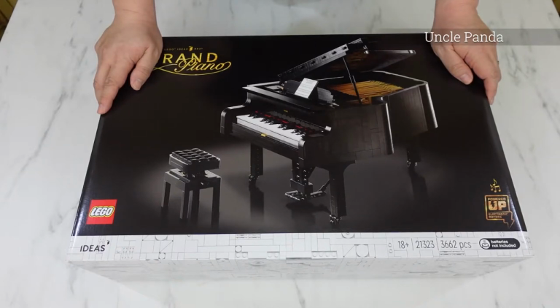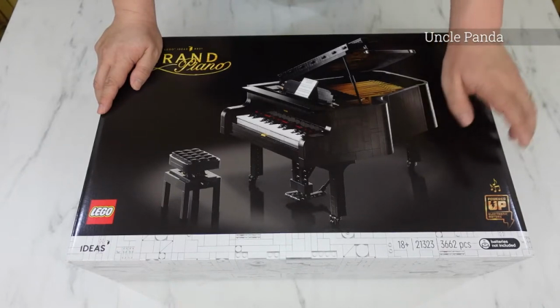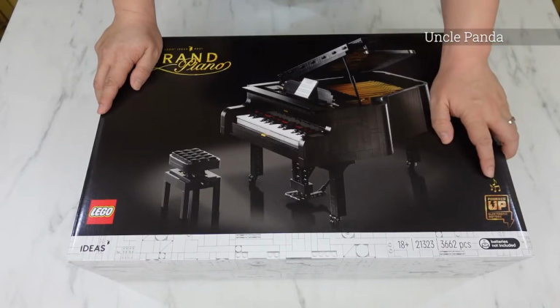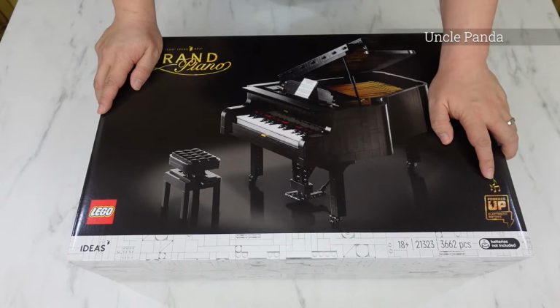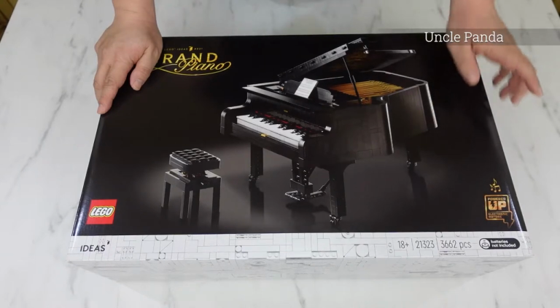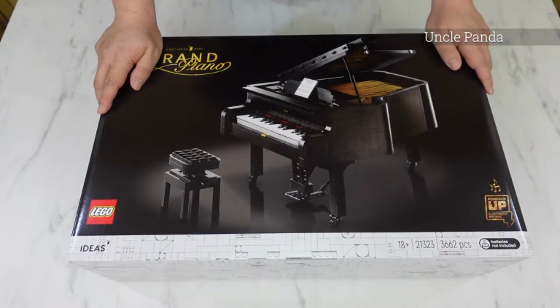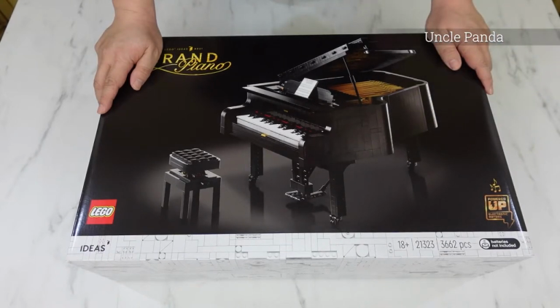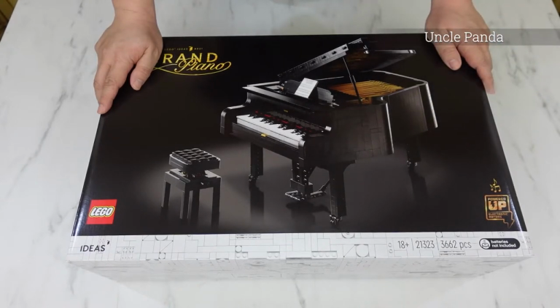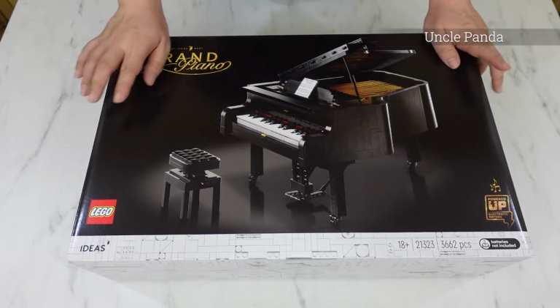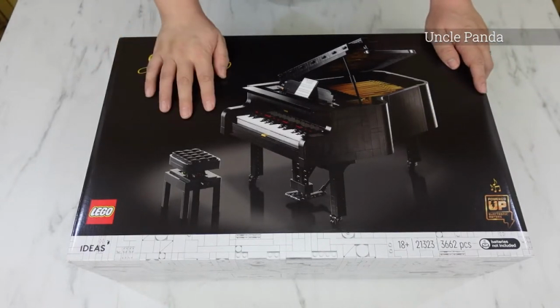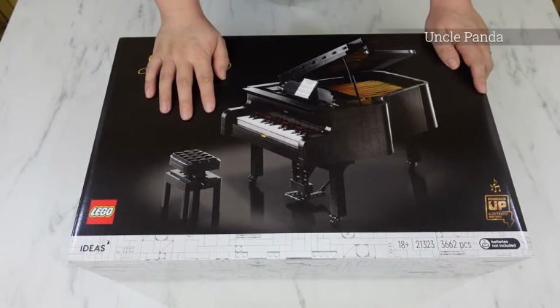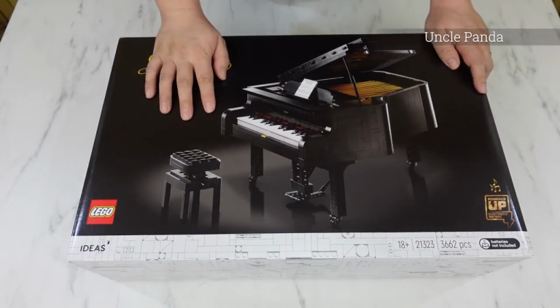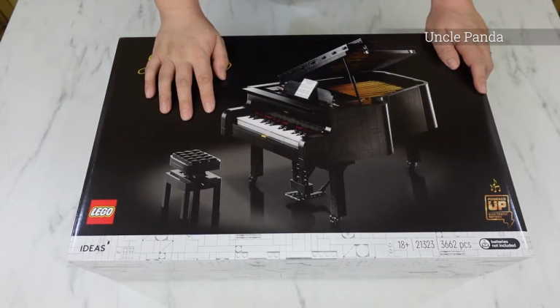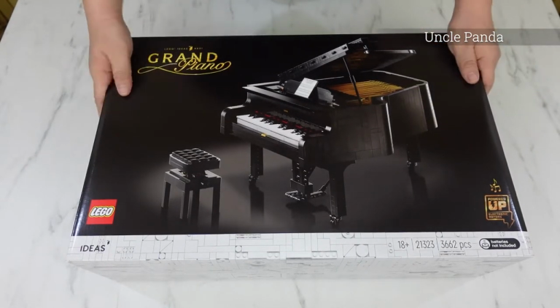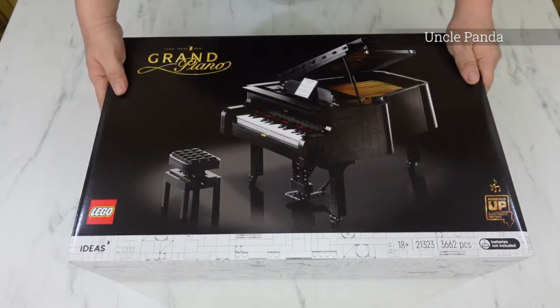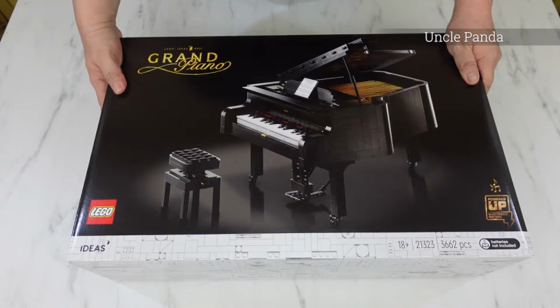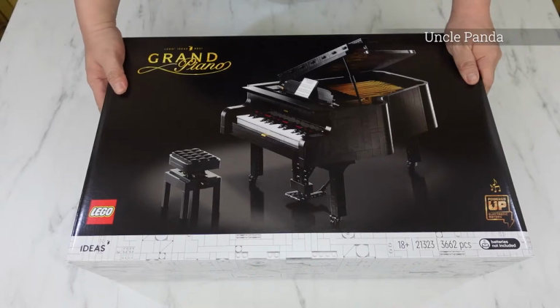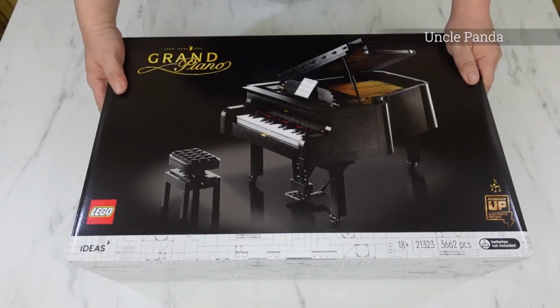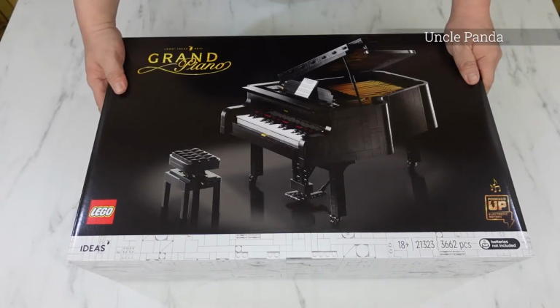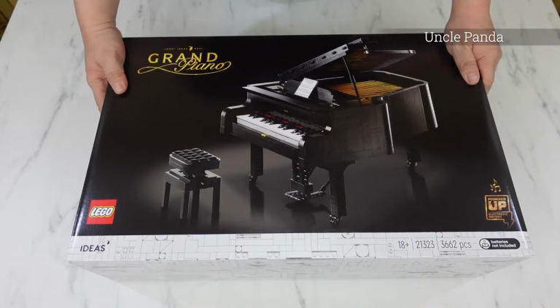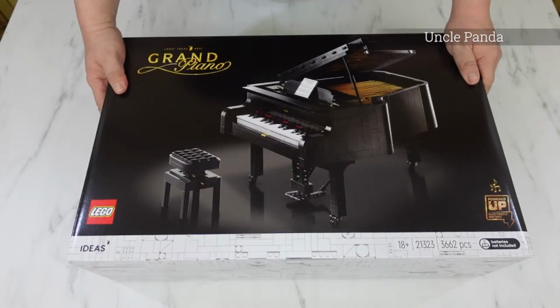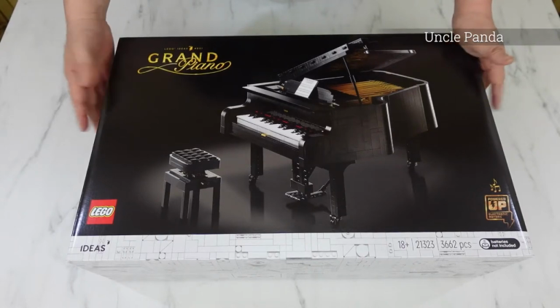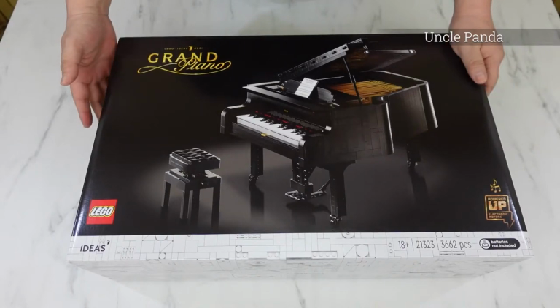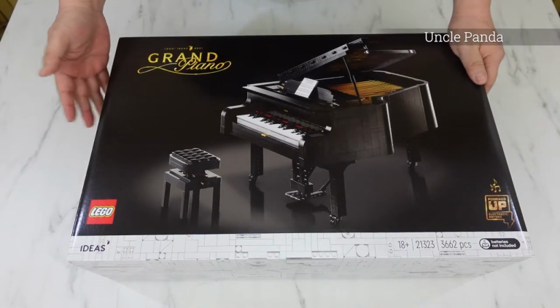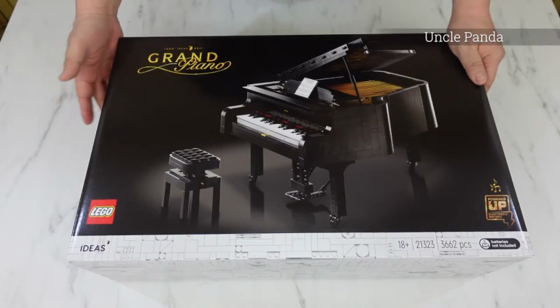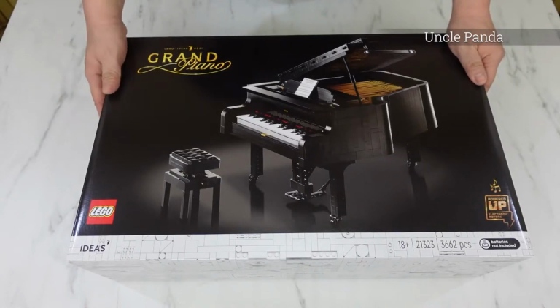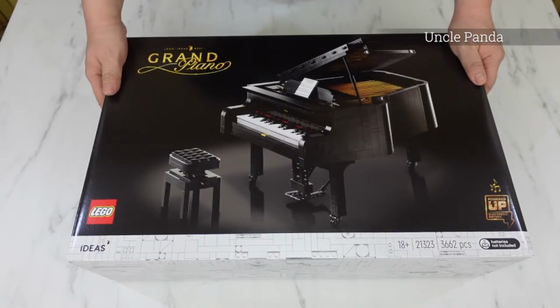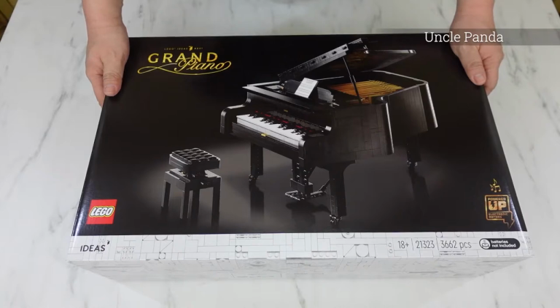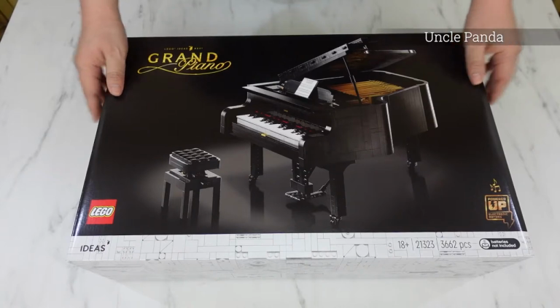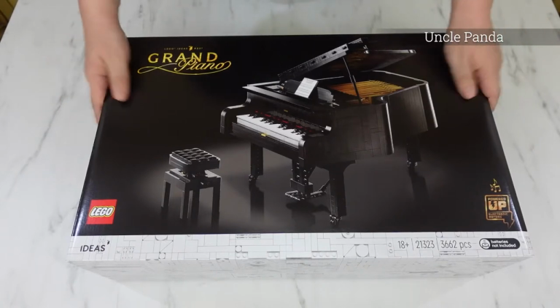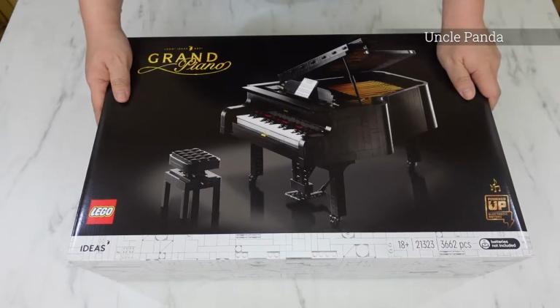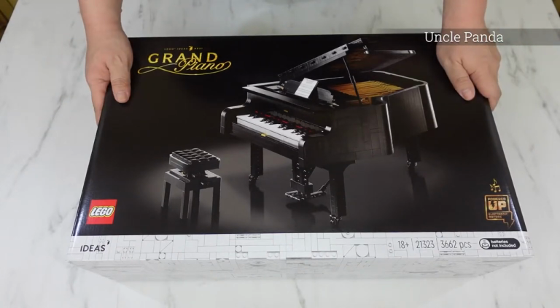This comes with a motor, so this Grand Piano actually plays music. It looks like it can play like a real piano. So let's take a look at what it is.